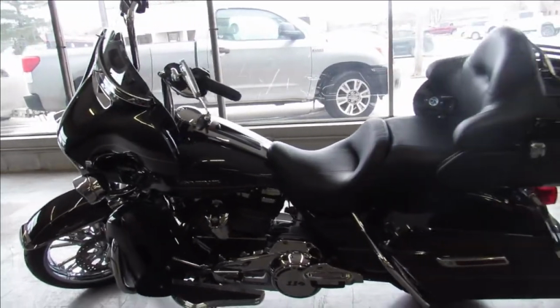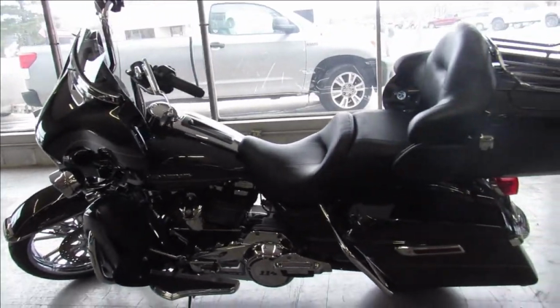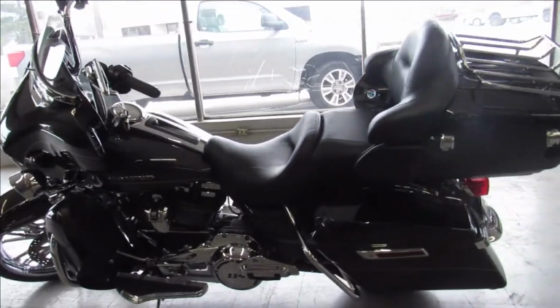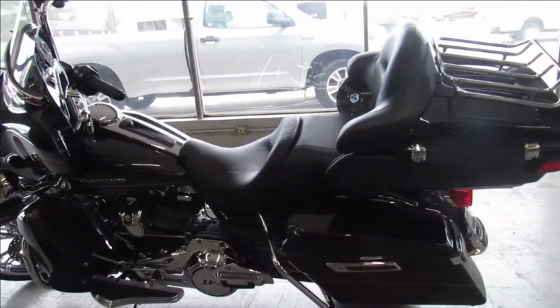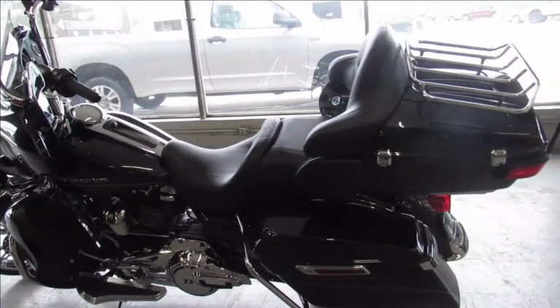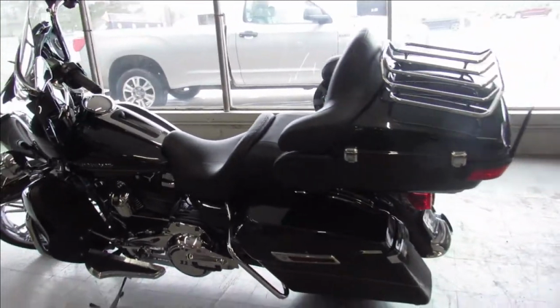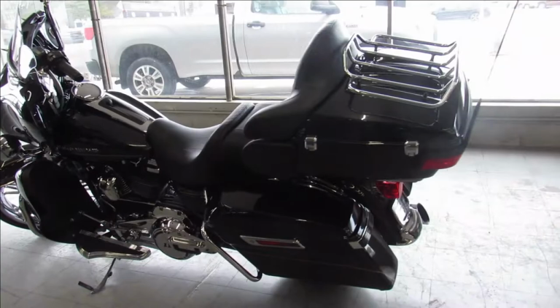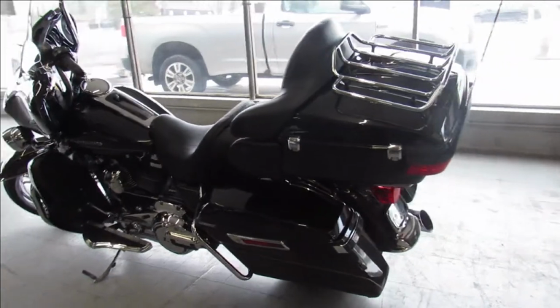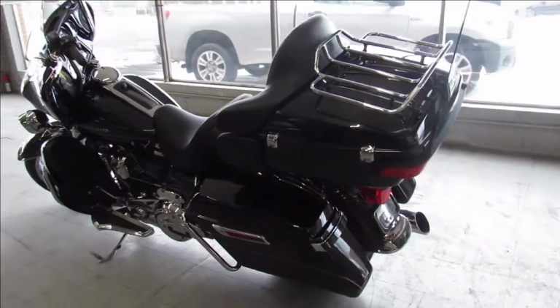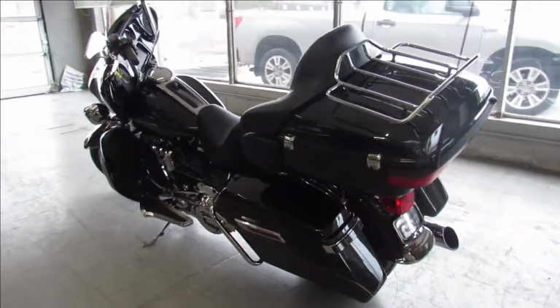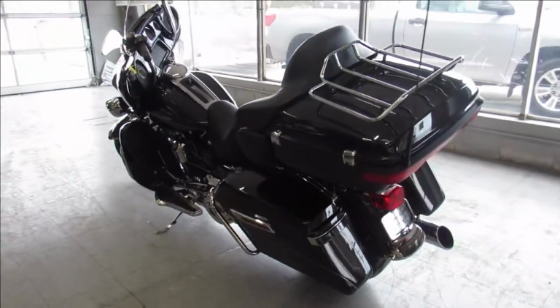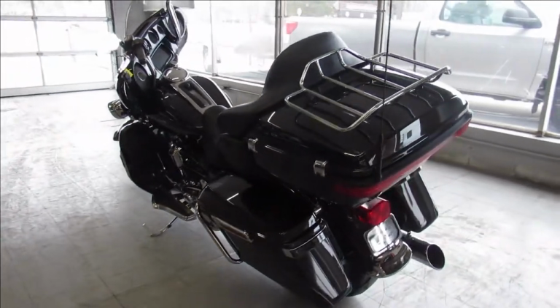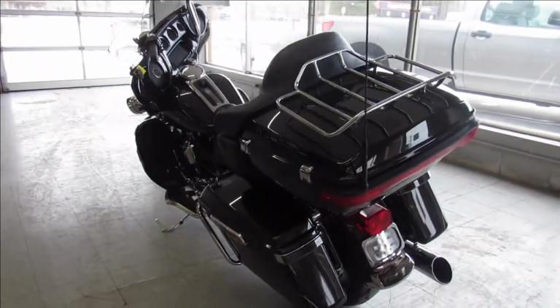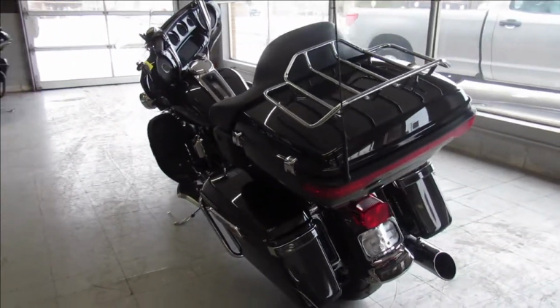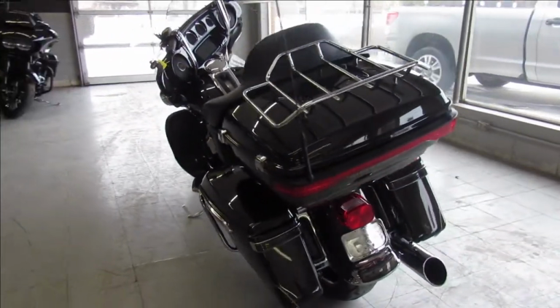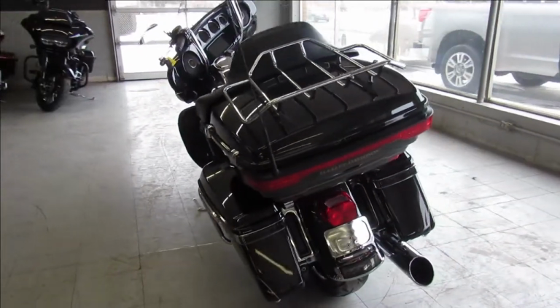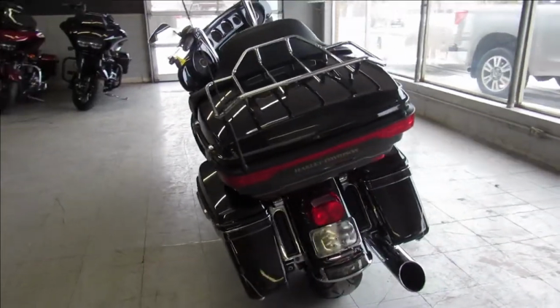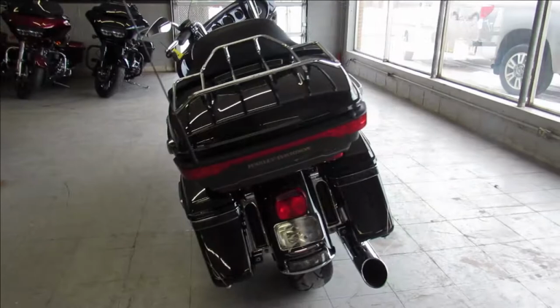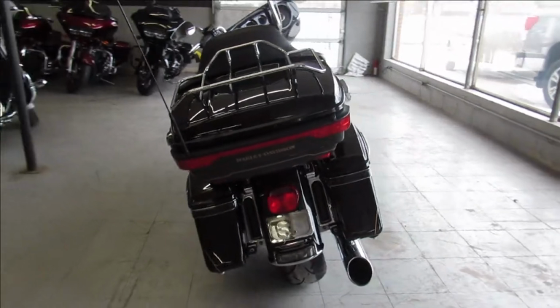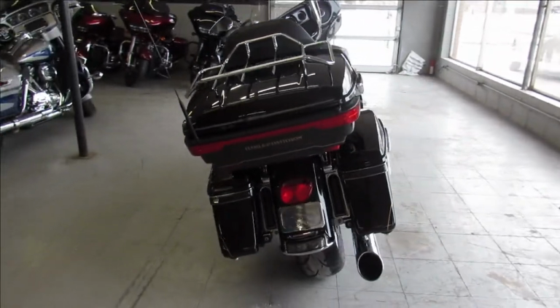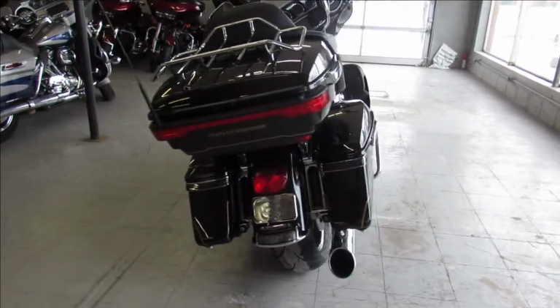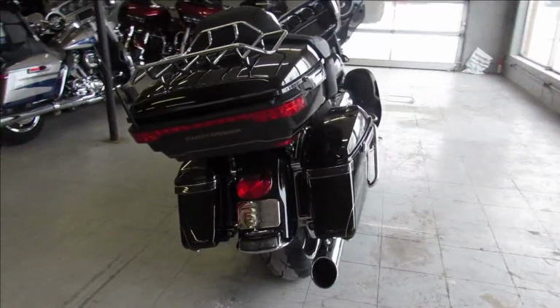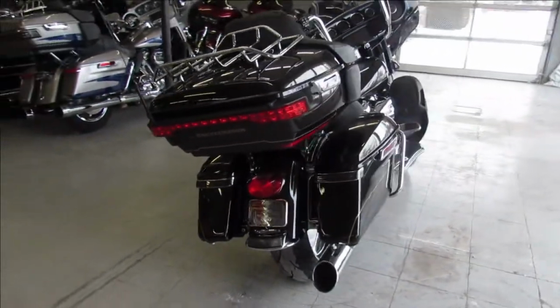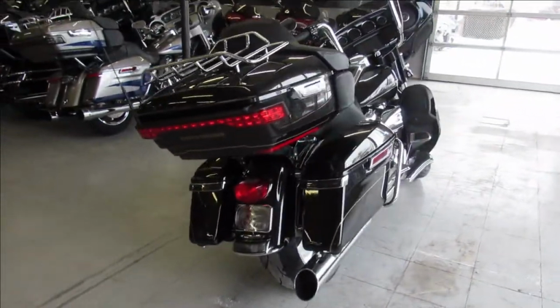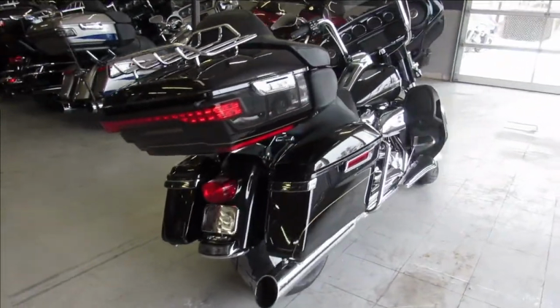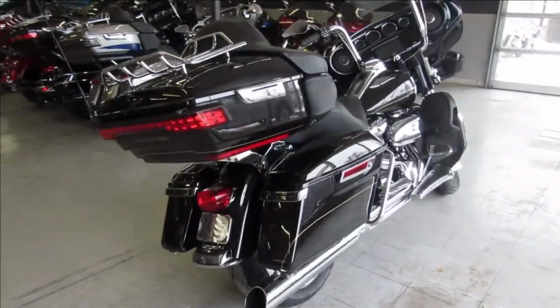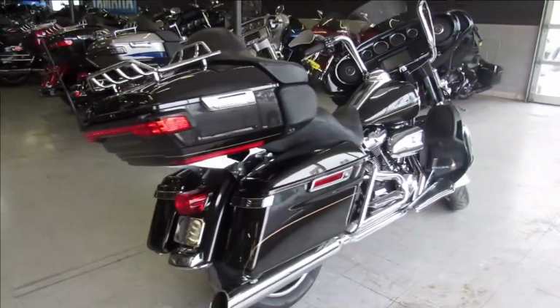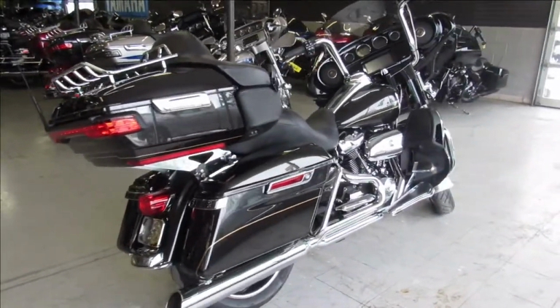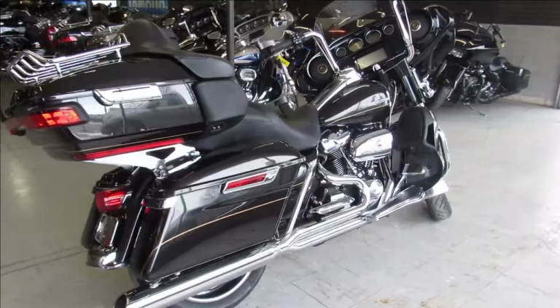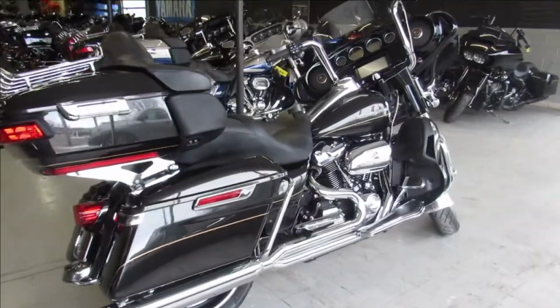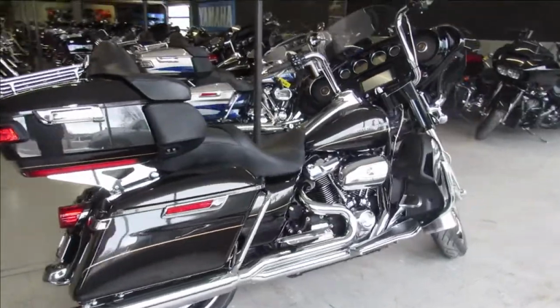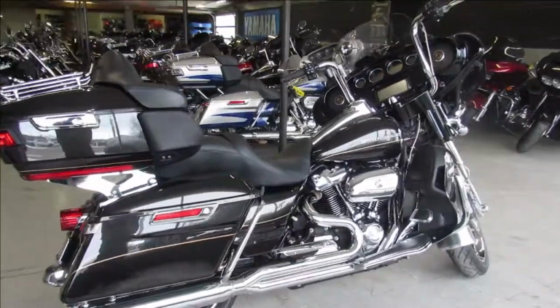It's got the 114 cubic inch motor in it. Don't miss out on this one guys — 2017 Limited. Give us a call, we've got guaranteed financing, leasing programs, layaway programs, trades are always welcome. 810-648-9500.